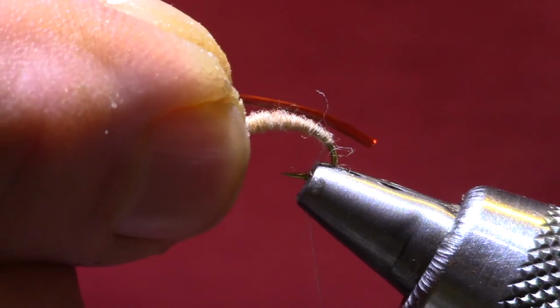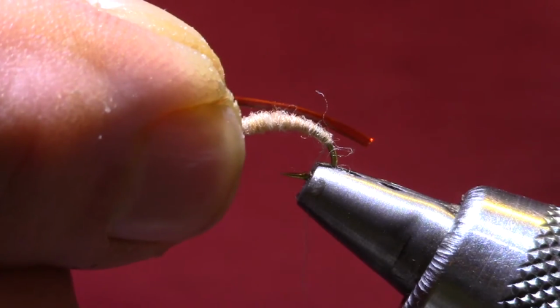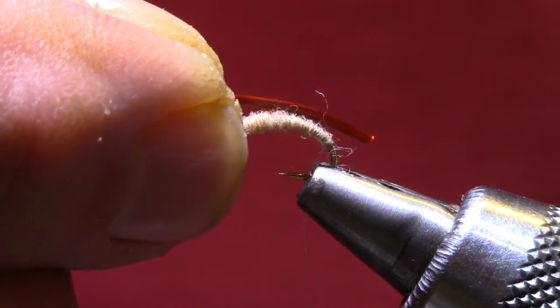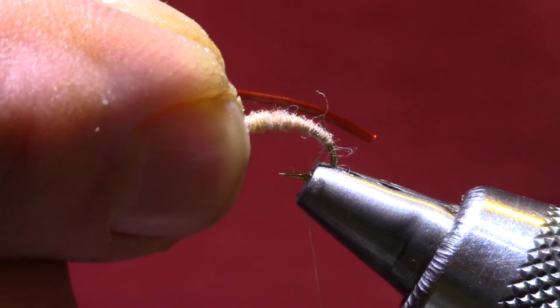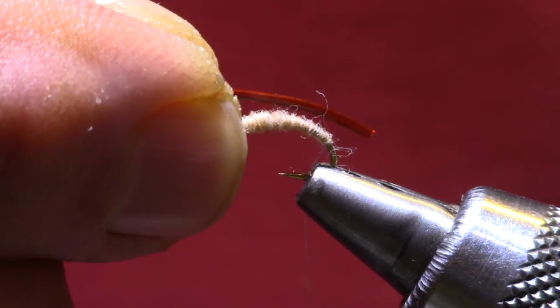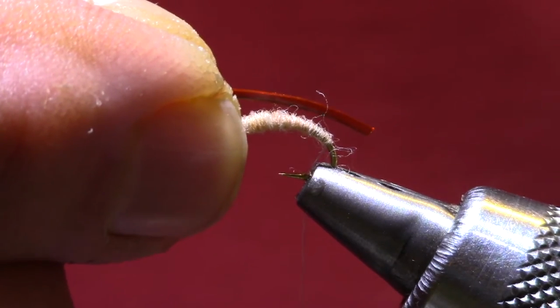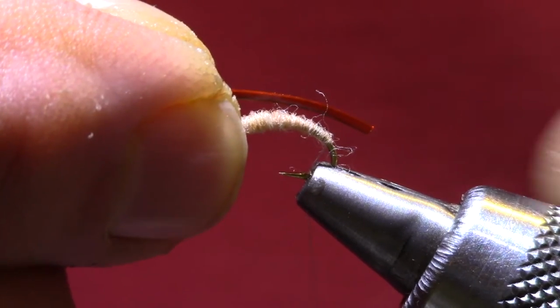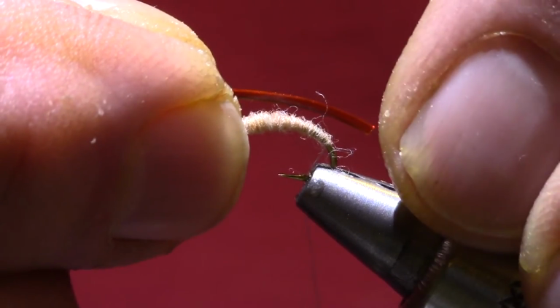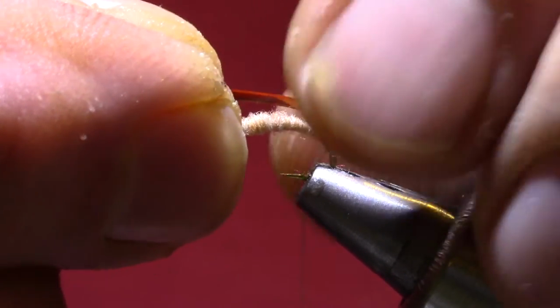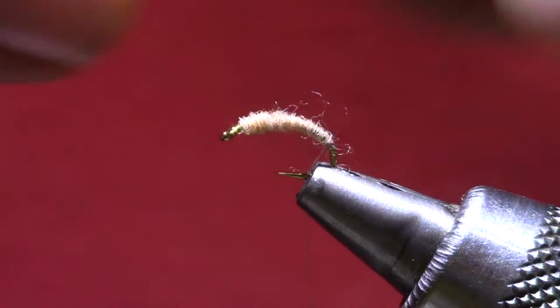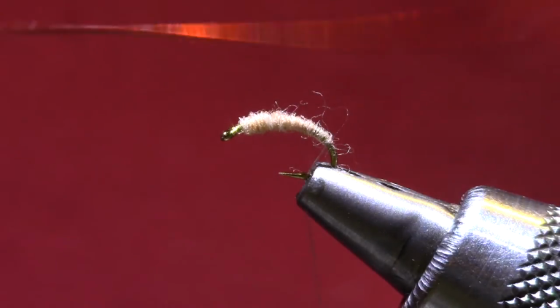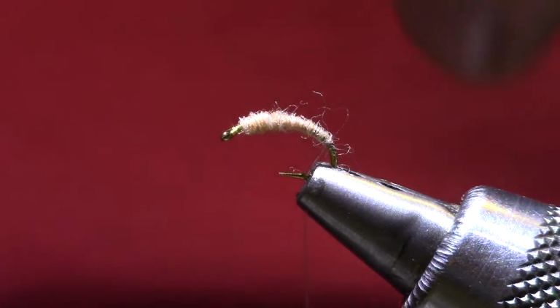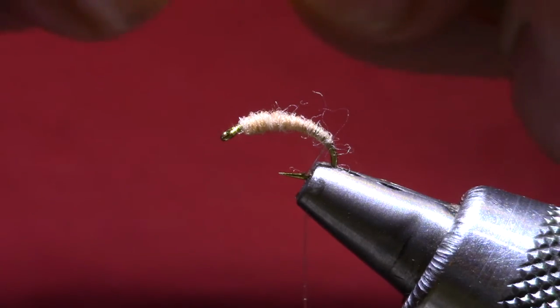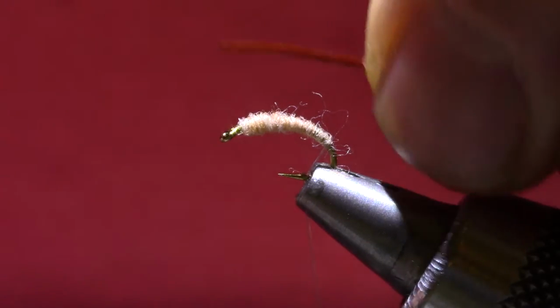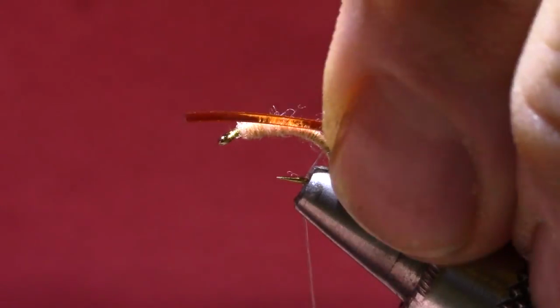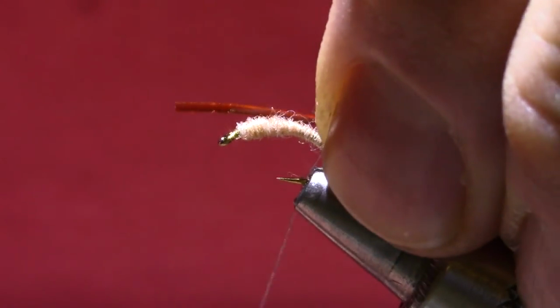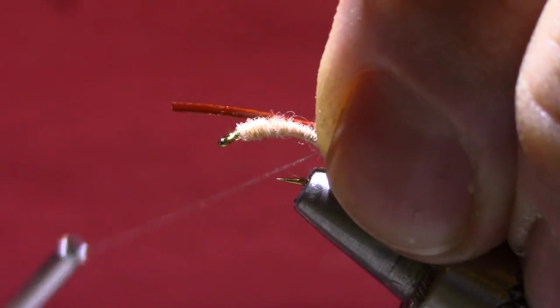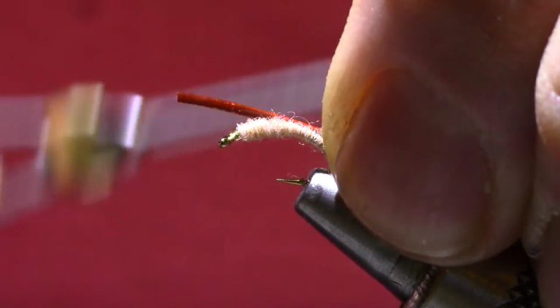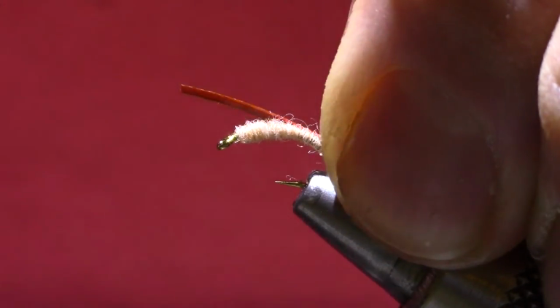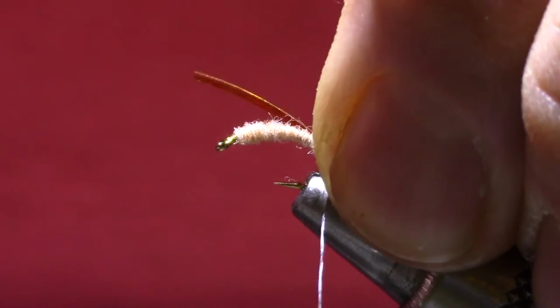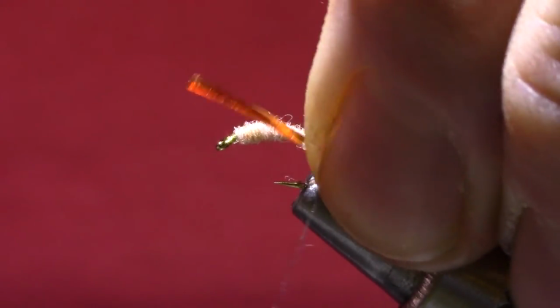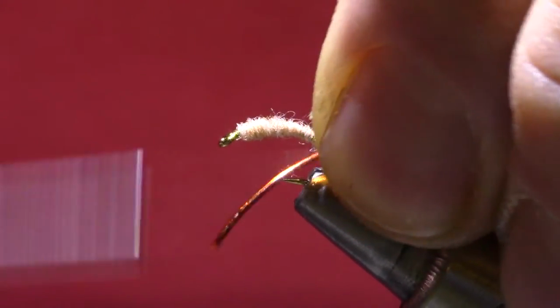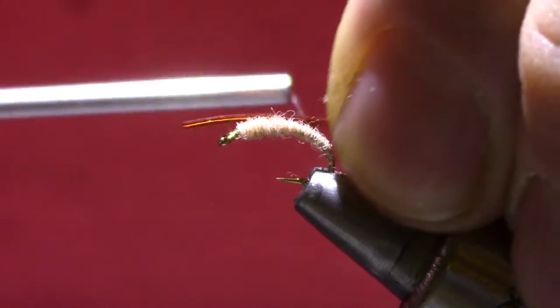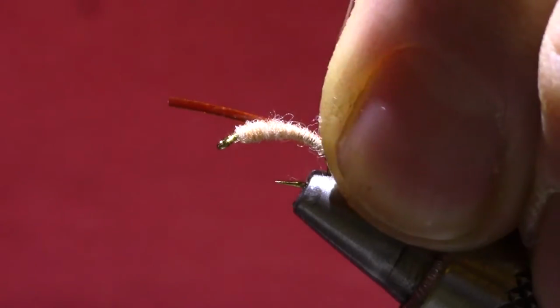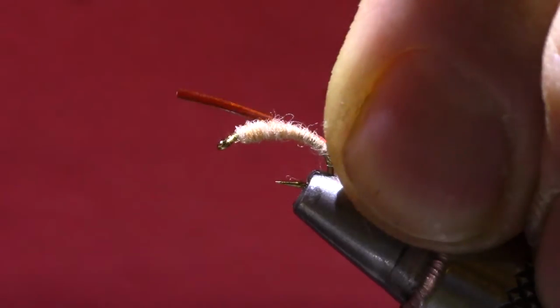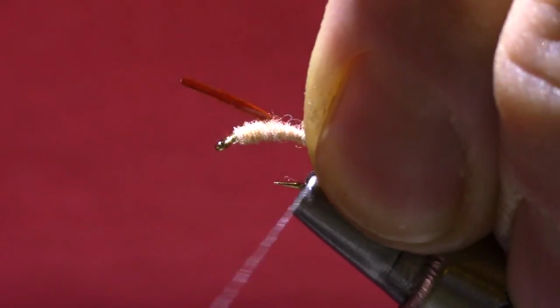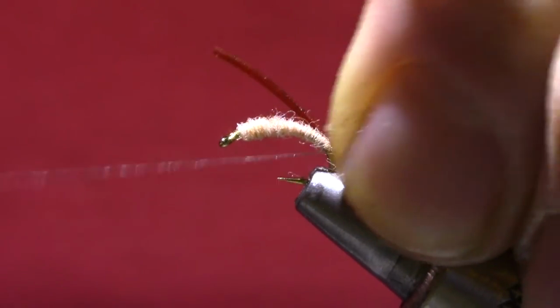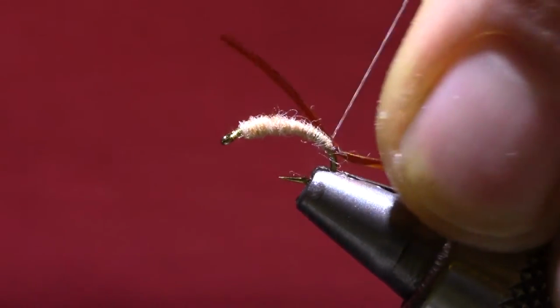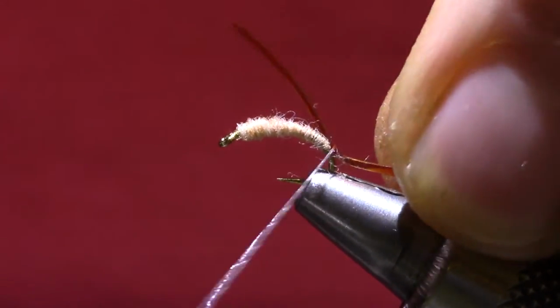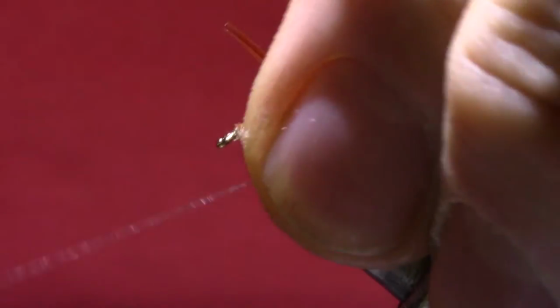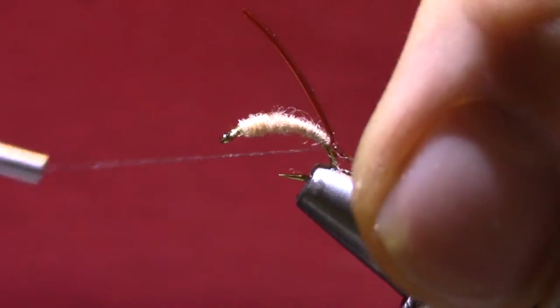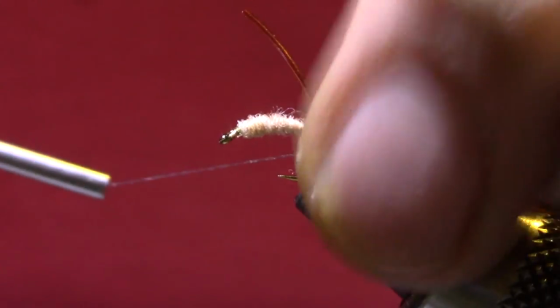If you want to be efficient with your materials, you can just tie it in as a stub there, or just put a little bit out the front. I'm going to try and tie it in behind all the dubbing and down on the hook.